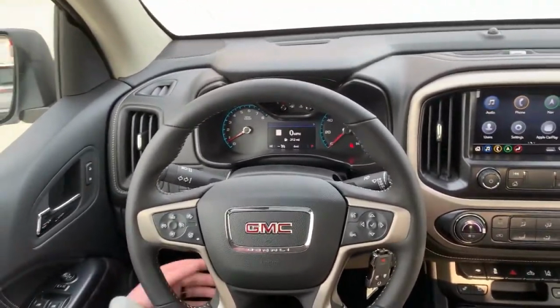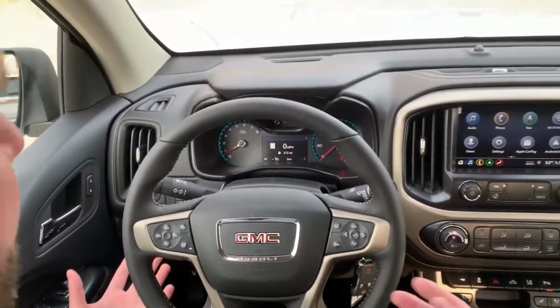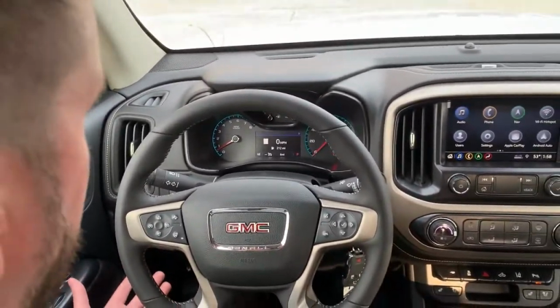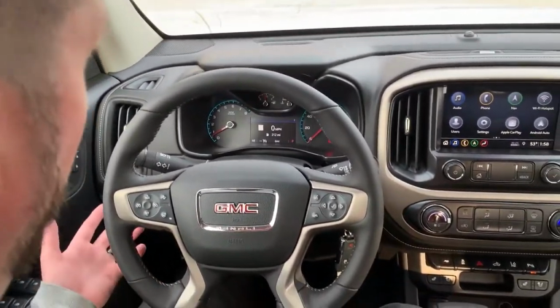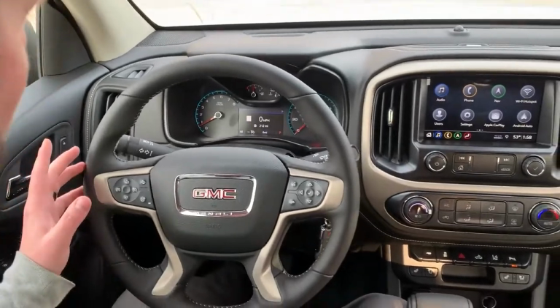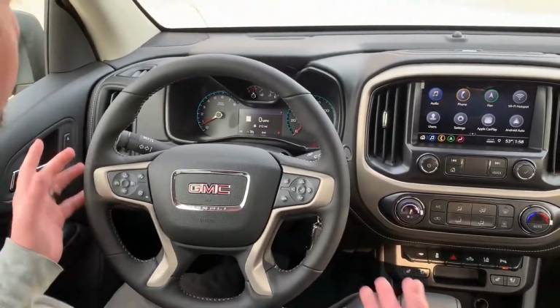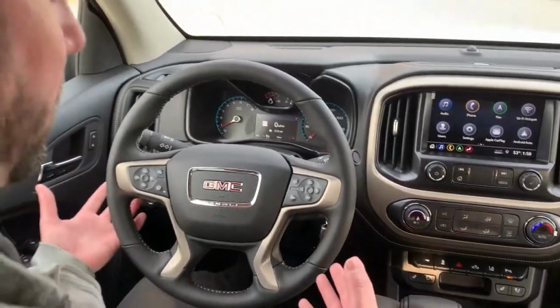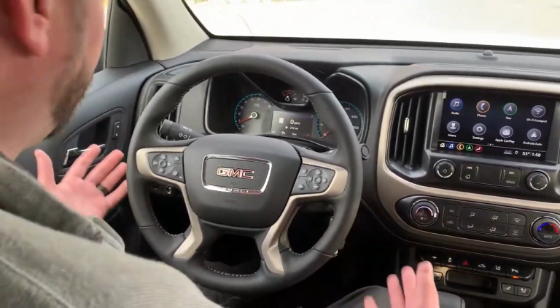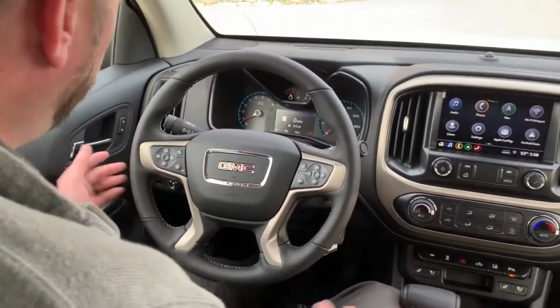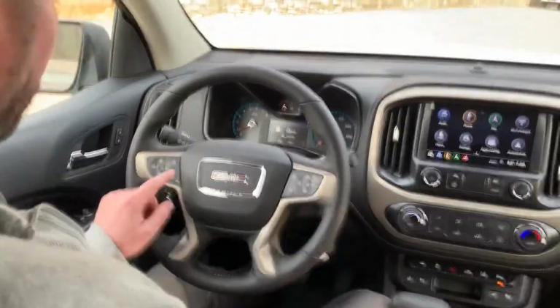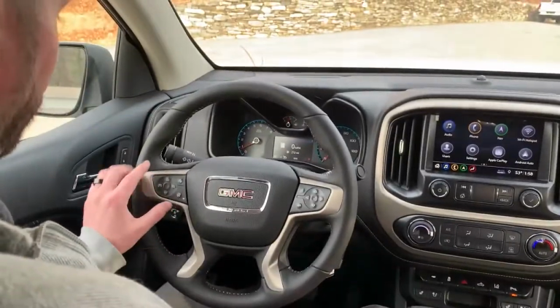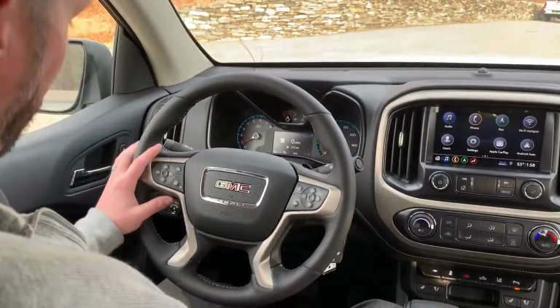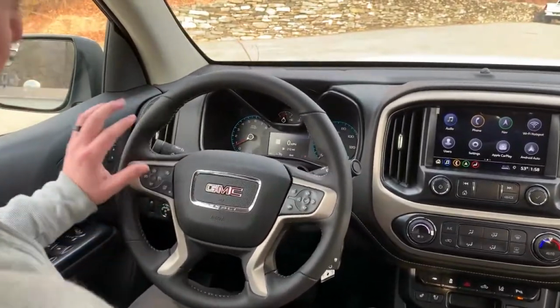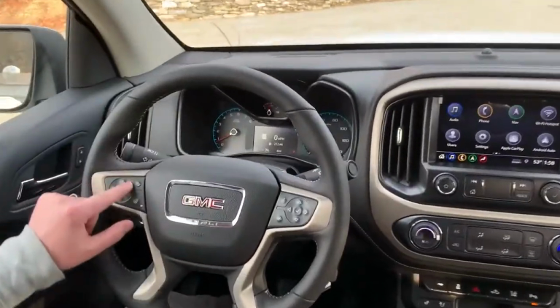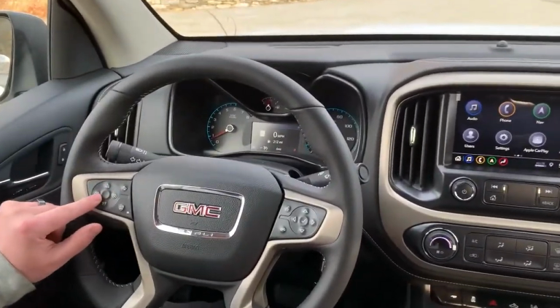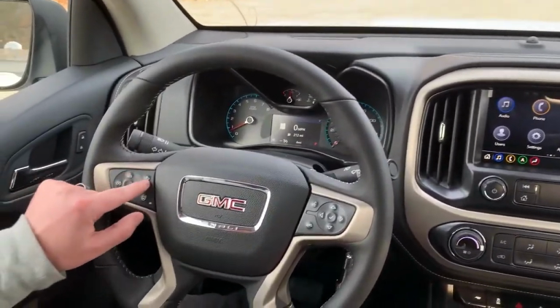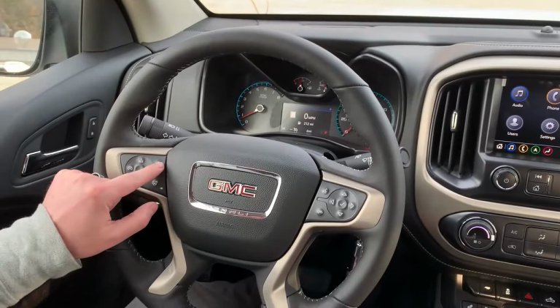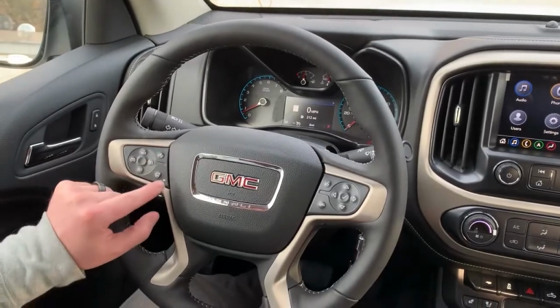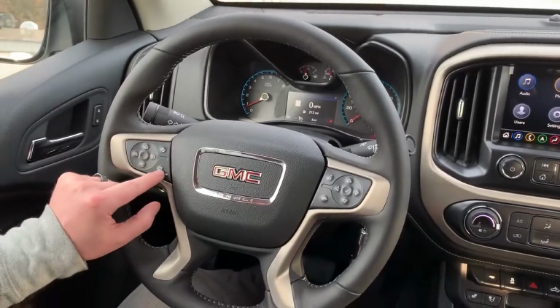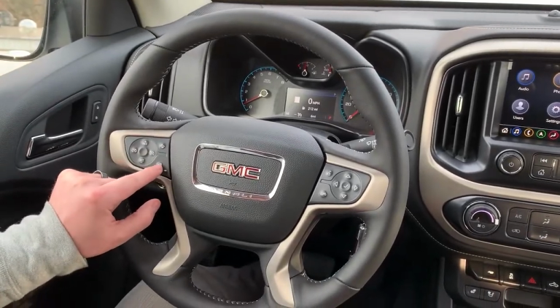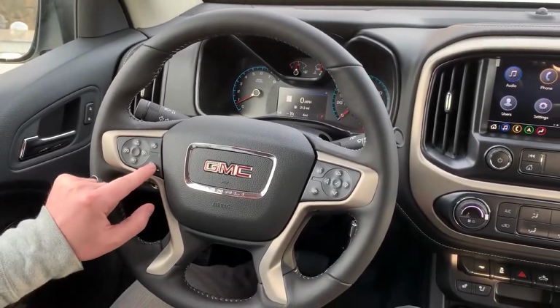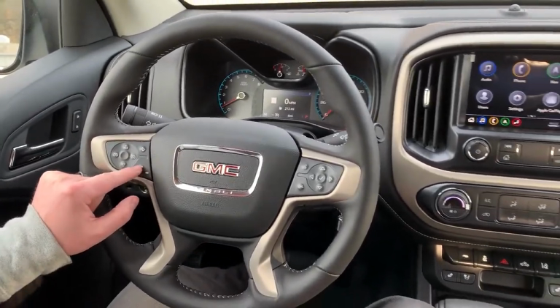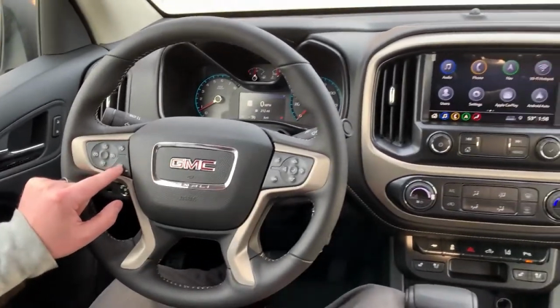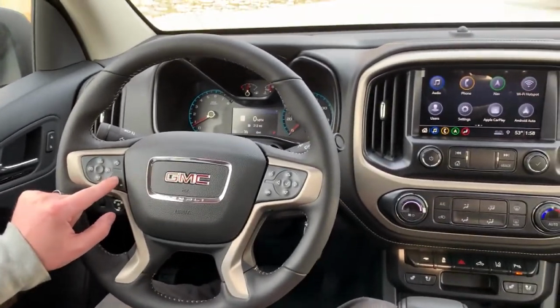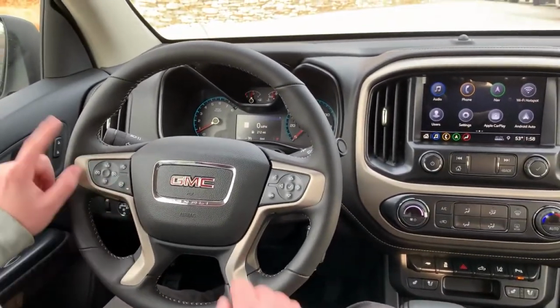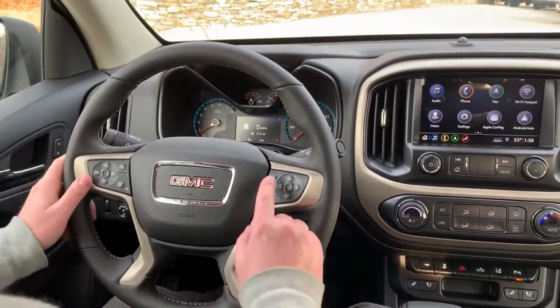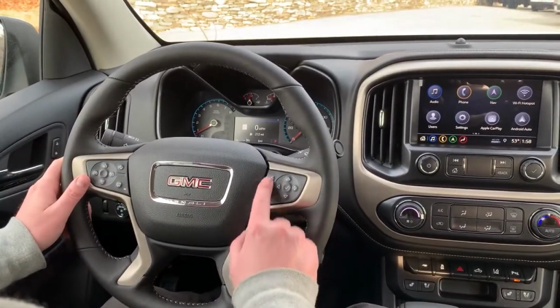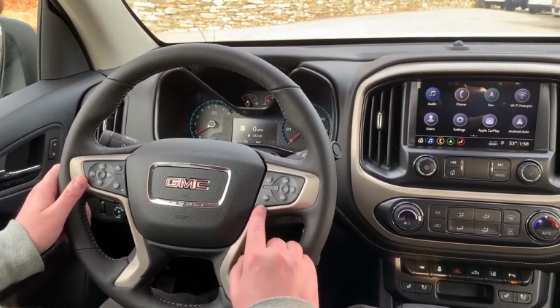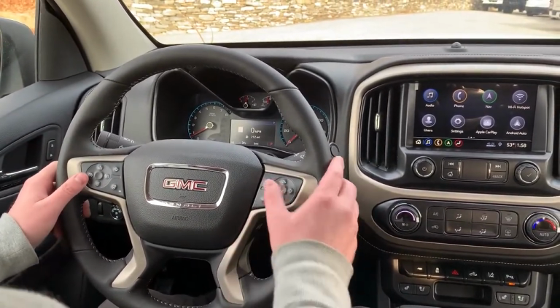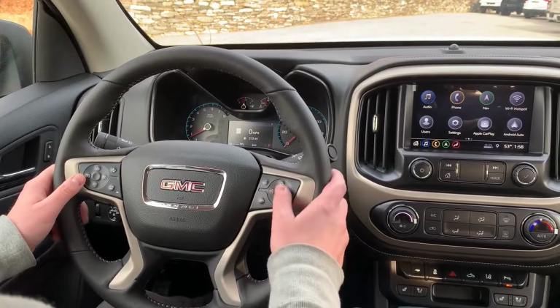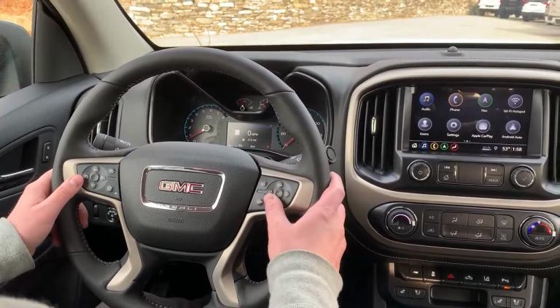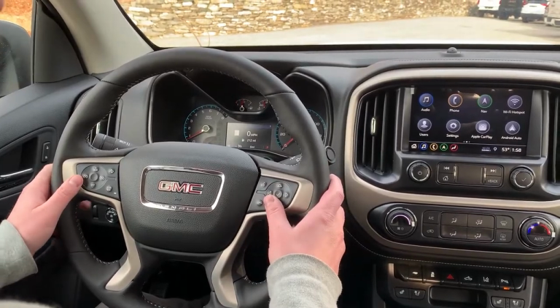You can set the four-wheel drive to auto, two-wheel, four-wheel, four-wheel low — whatever you need. On the steering wheel you have cruise control, forward collision alert, heated steering wheel for the wintertime — that's huge. You also have your Bluetooth controls as well as your onboard computer.